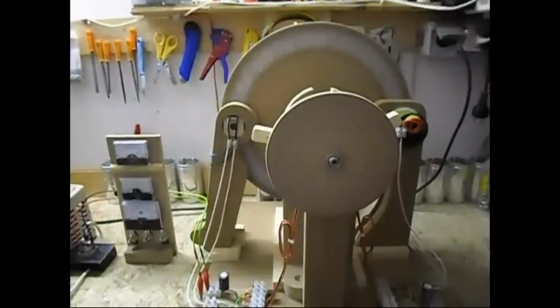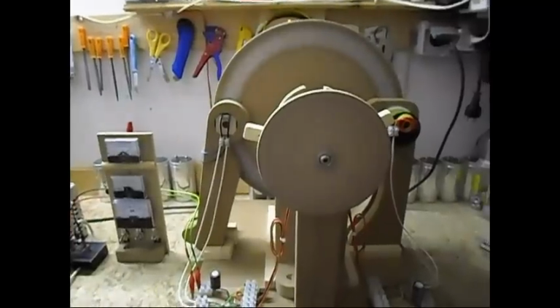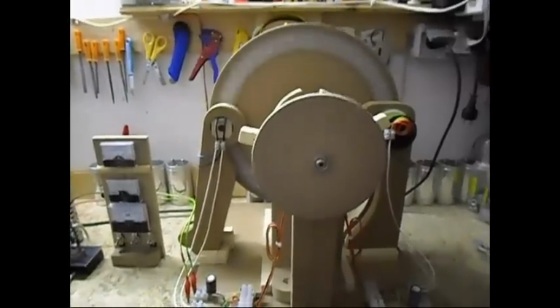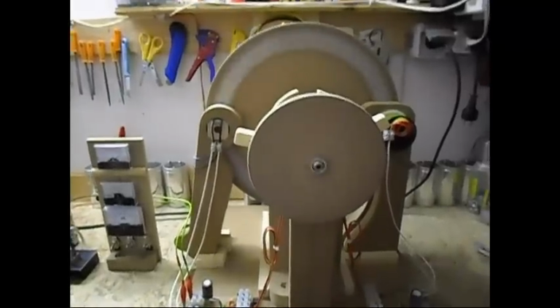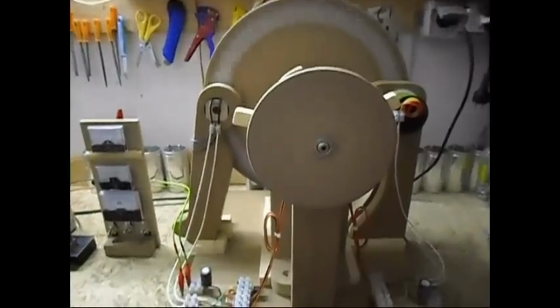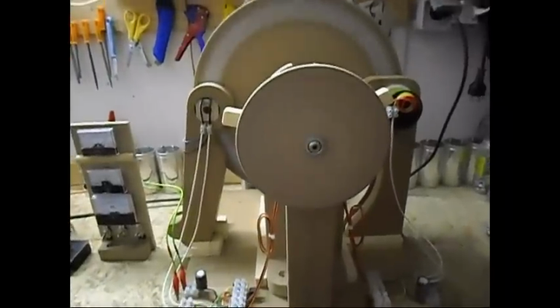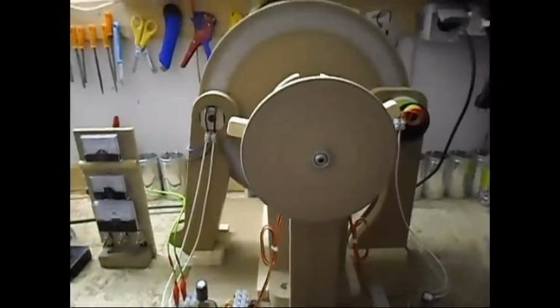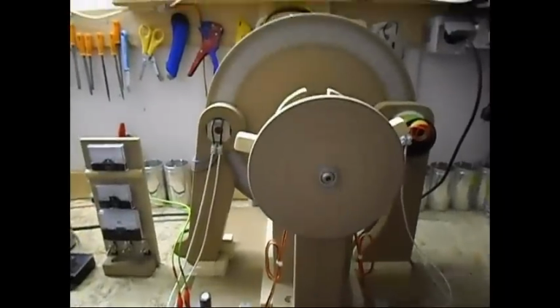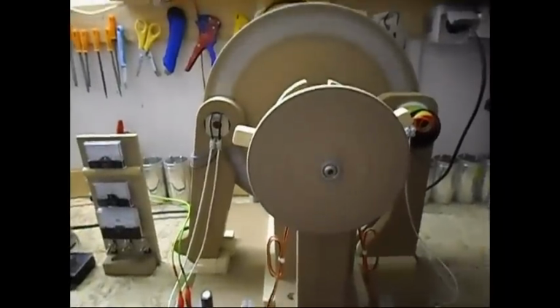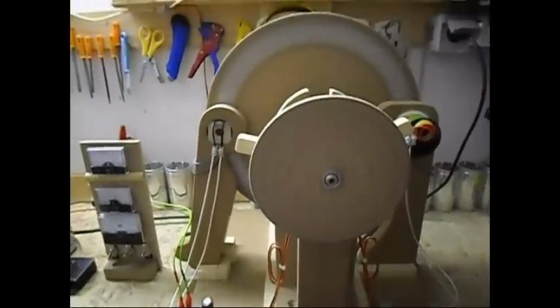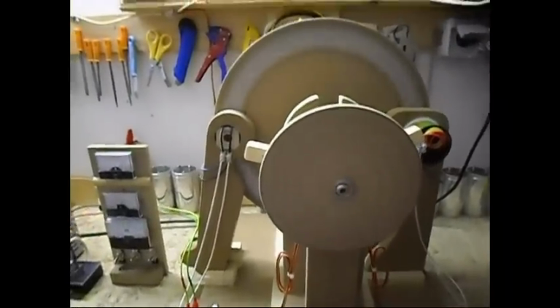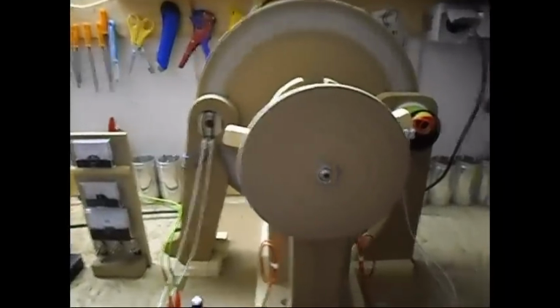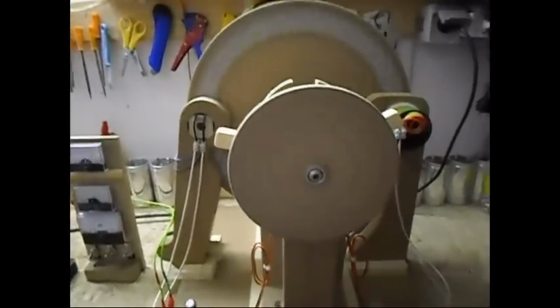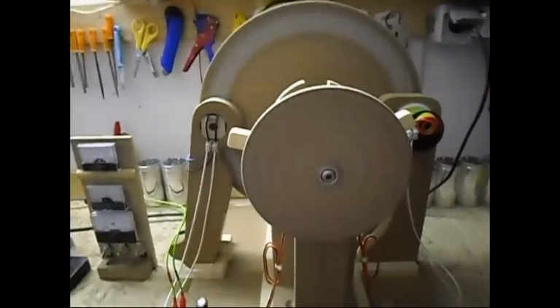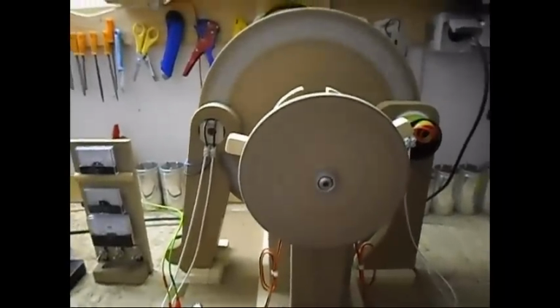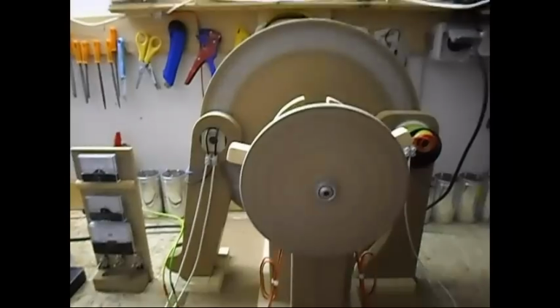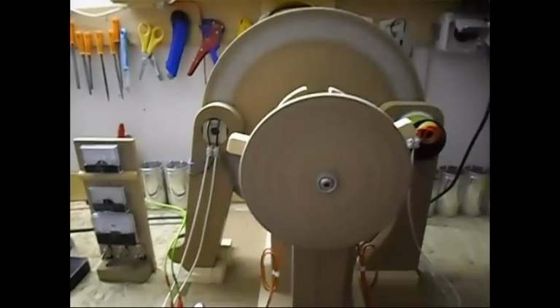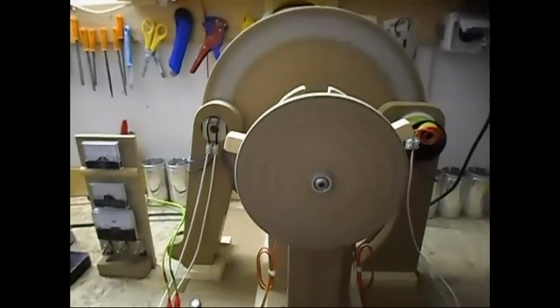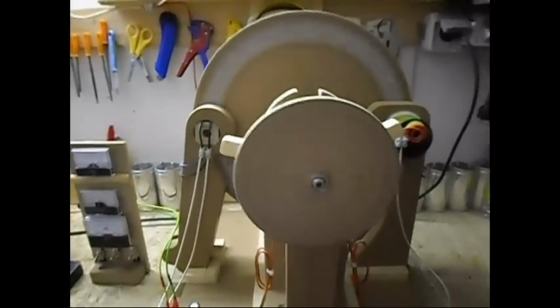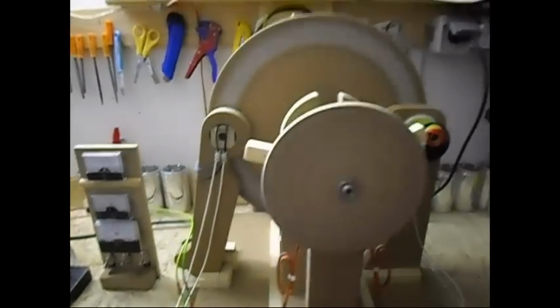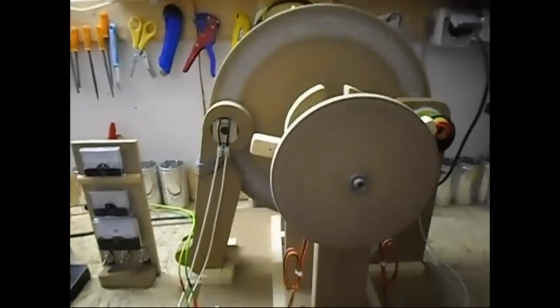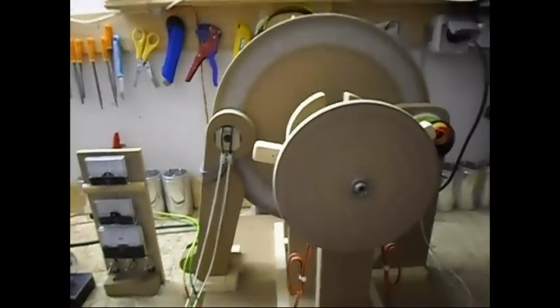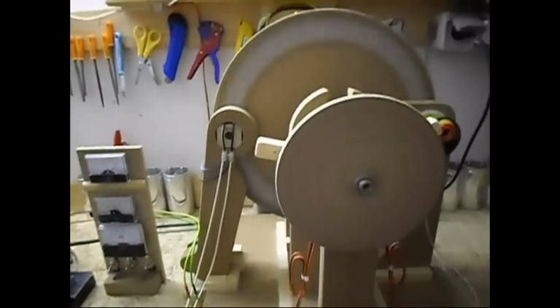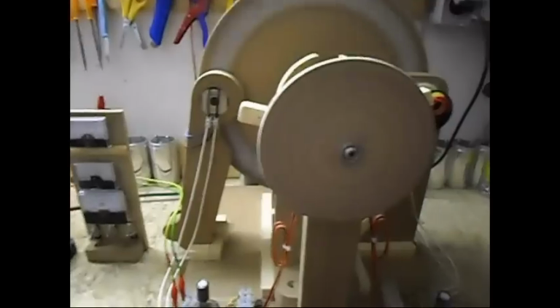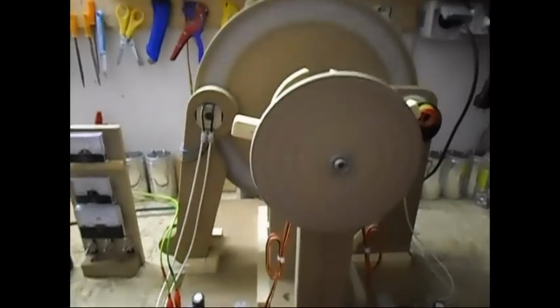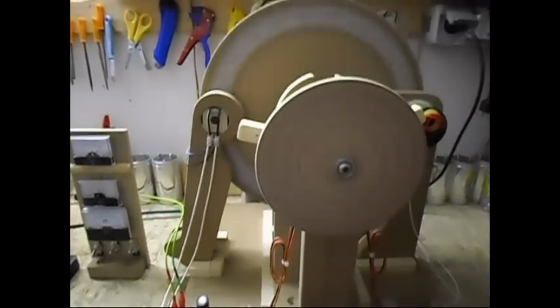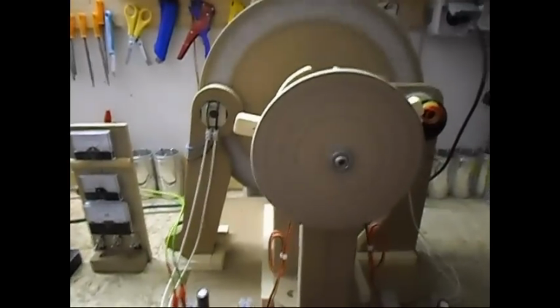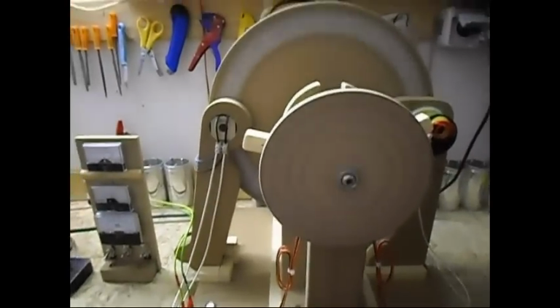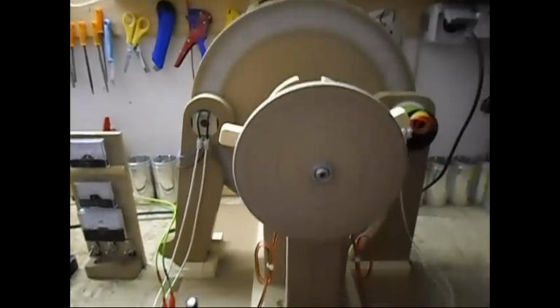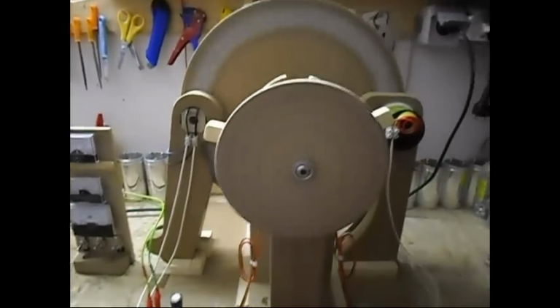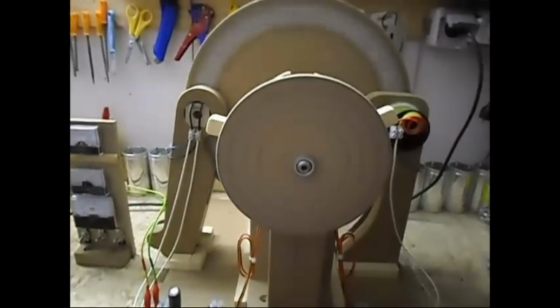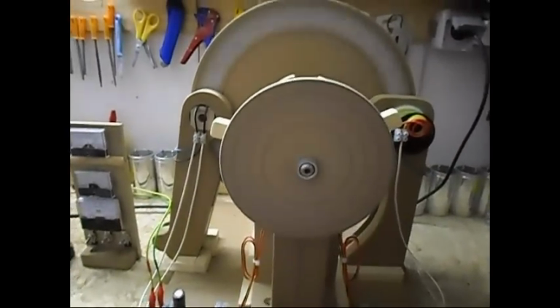Ladies and gentlemen, welcome! Today I'm going to show you another project I'm playing around with, and this is a project where I'm trying to do a simple self-loop system.